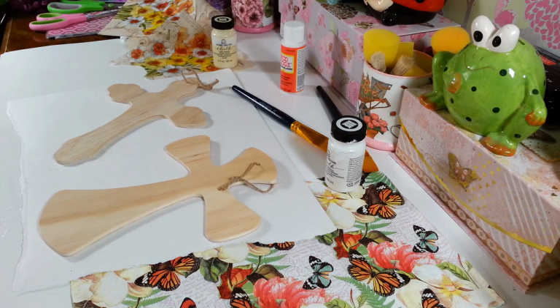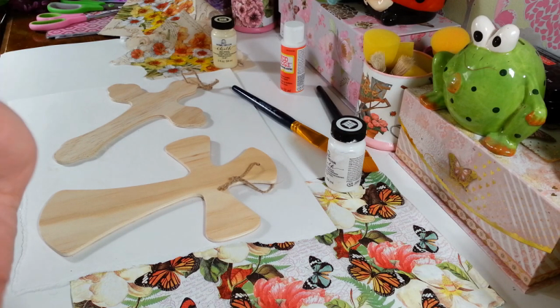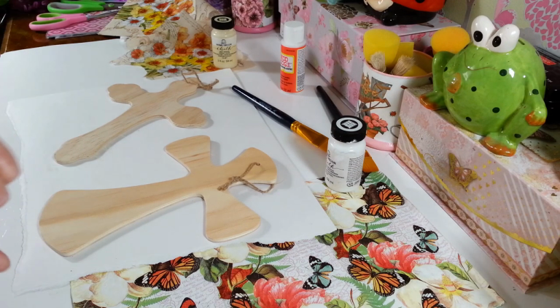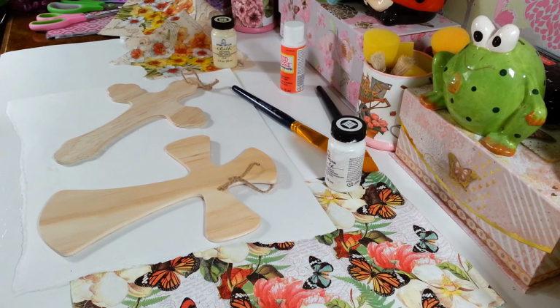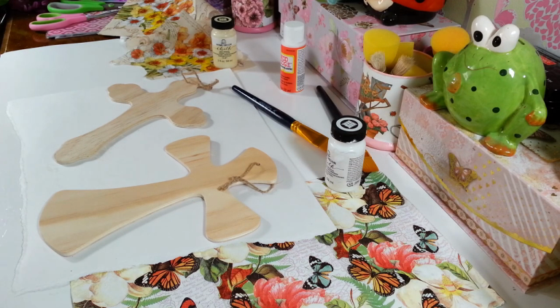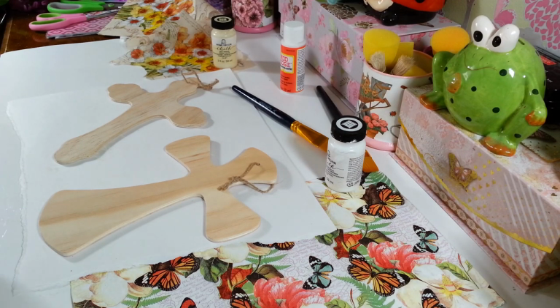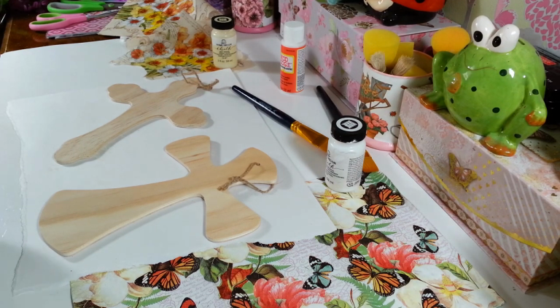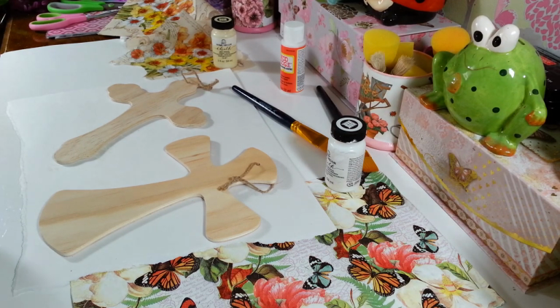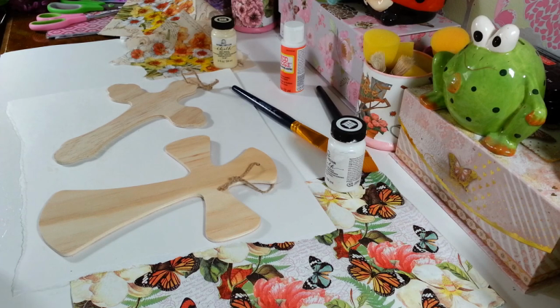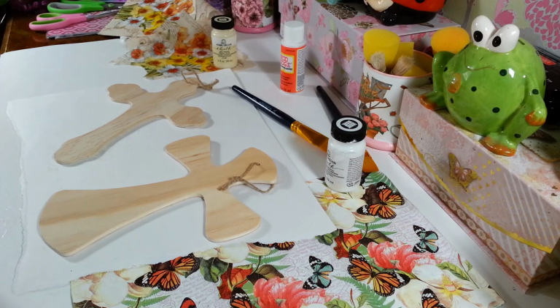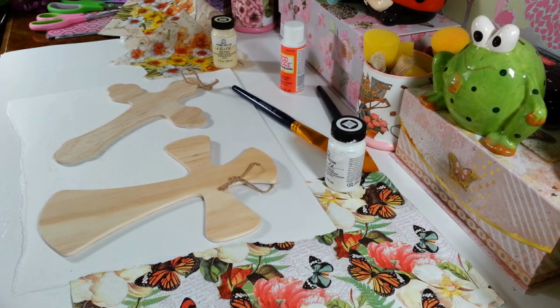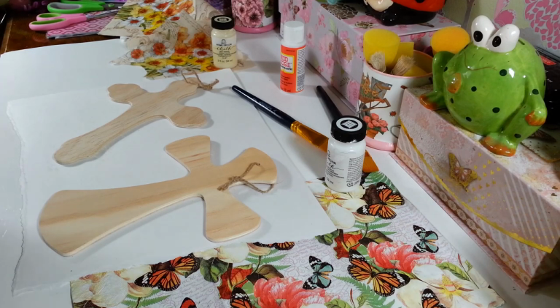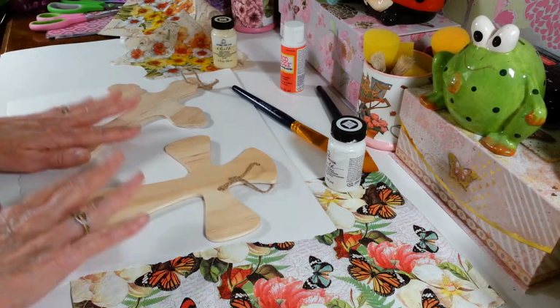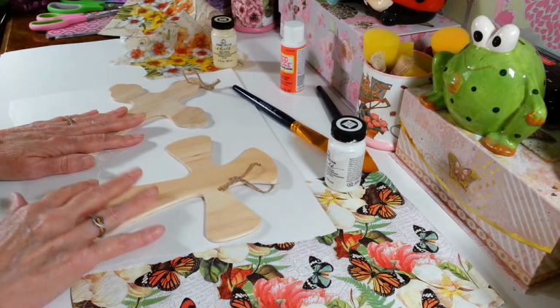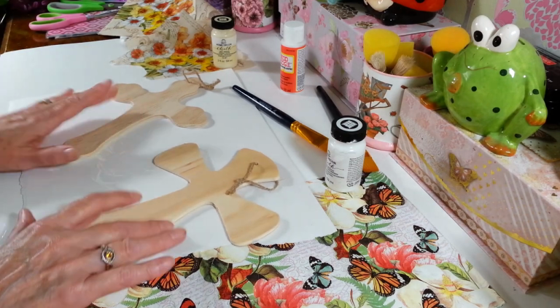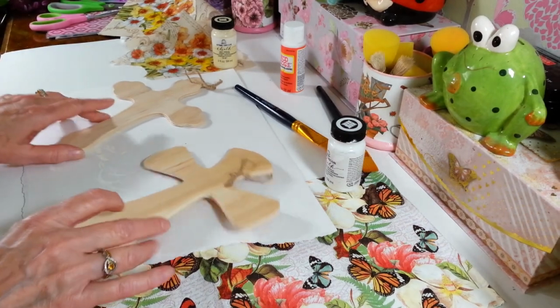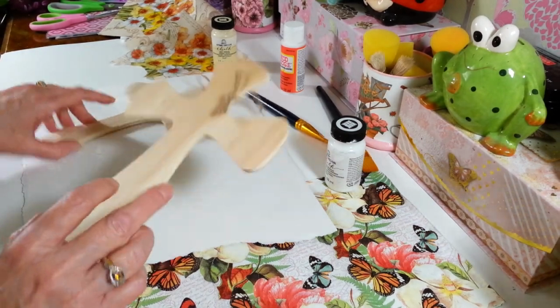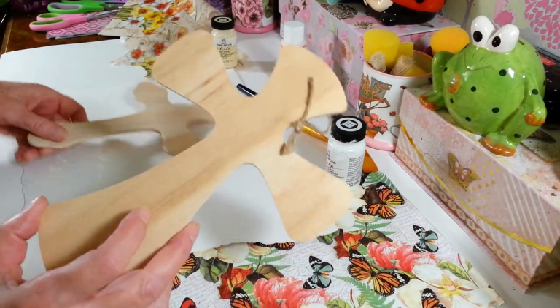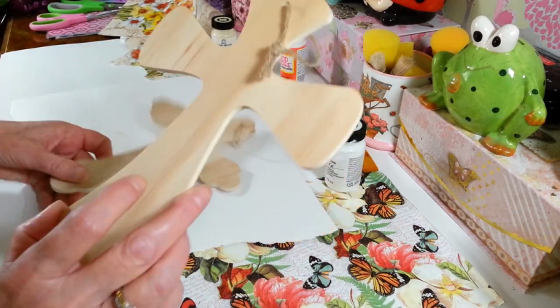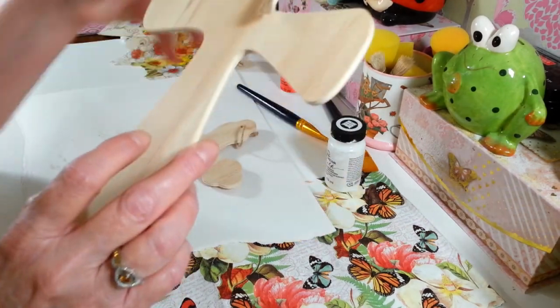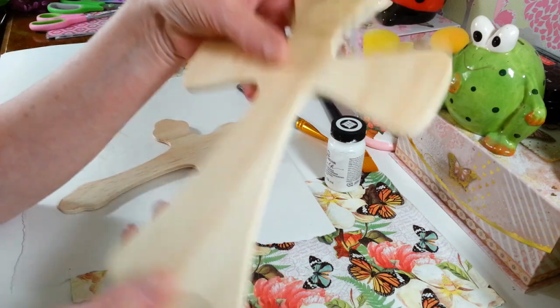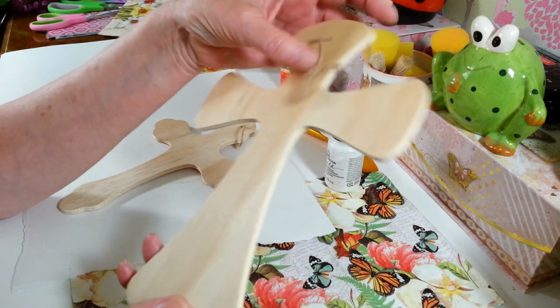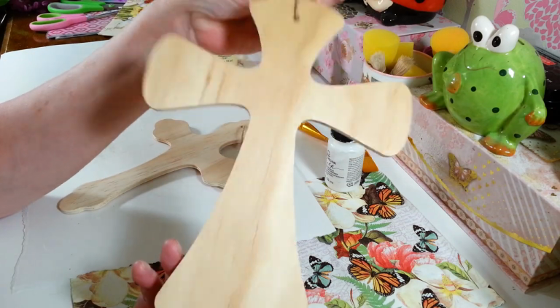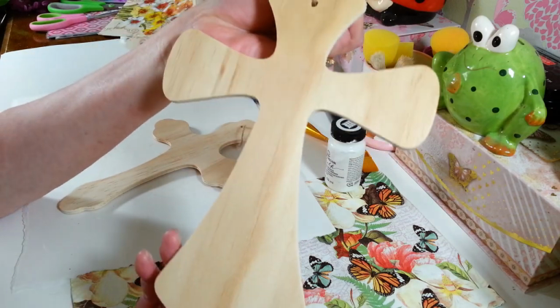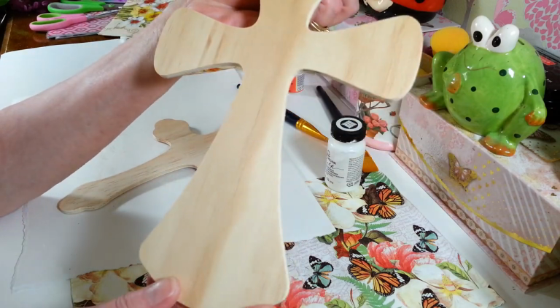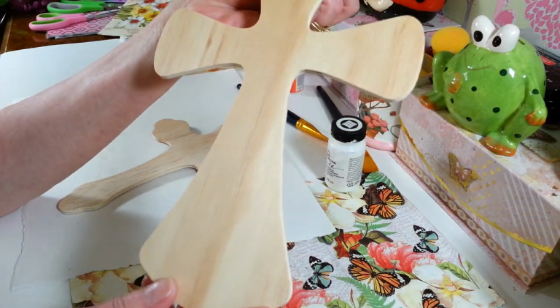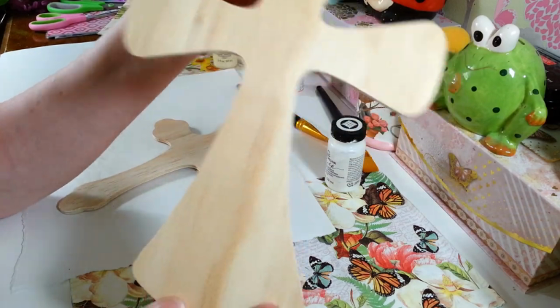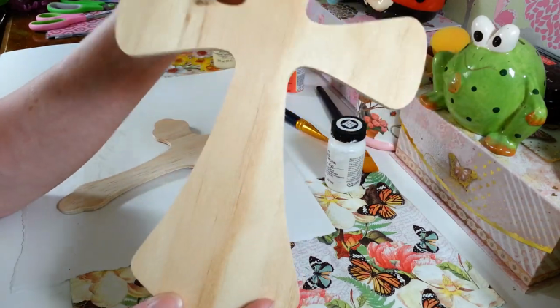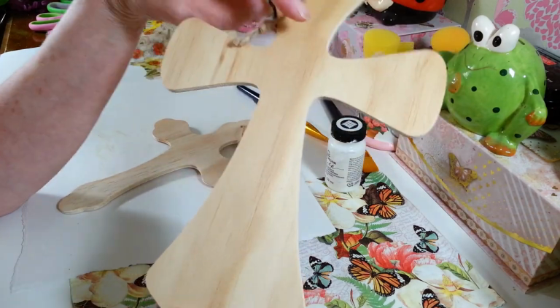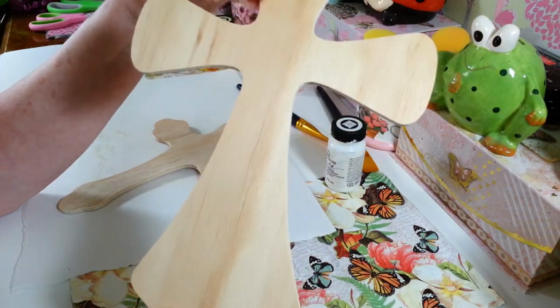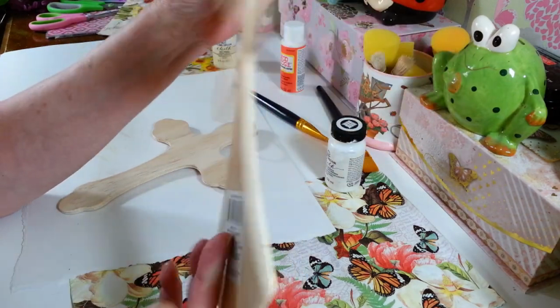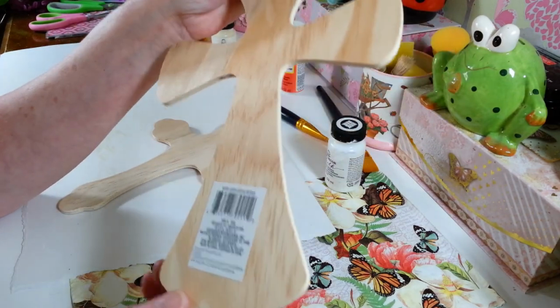Hi everyone! Welcome back to my craft room. If you're new to my craft room, then welcome! Today I am working on these cross projects here. I picked these up a while ago at the Dollar Tree. They're really pretty wood crosses that they have in the crafter square section.